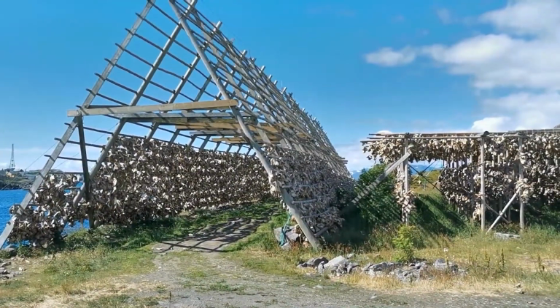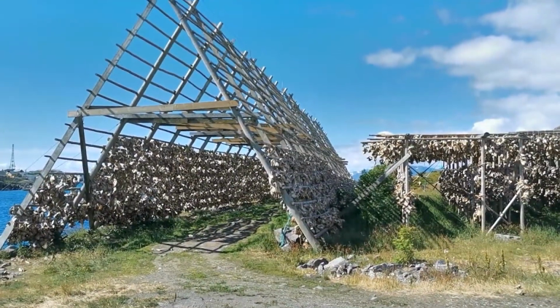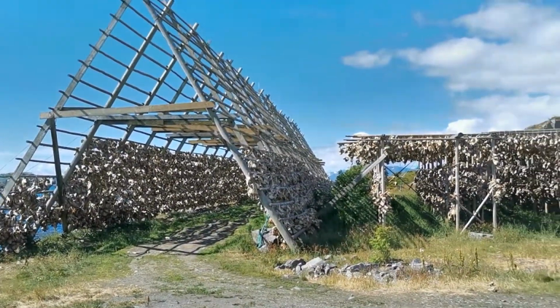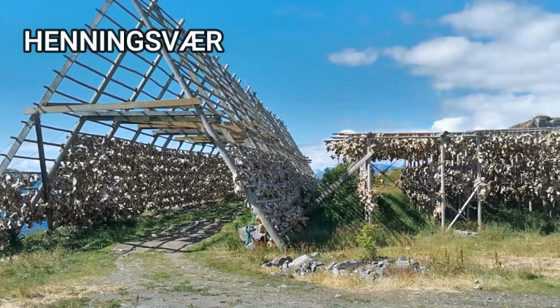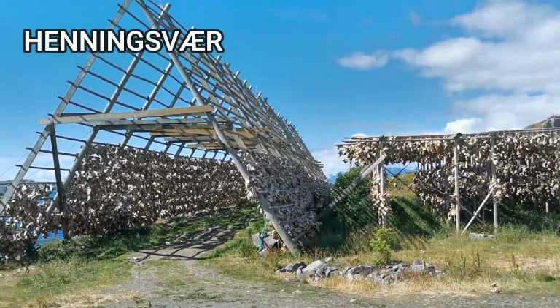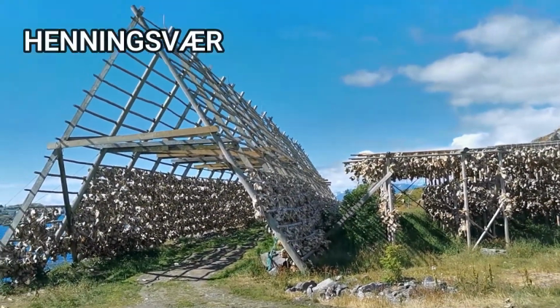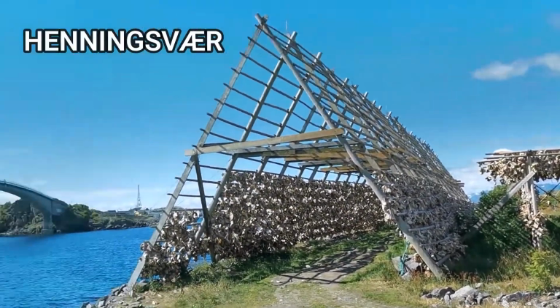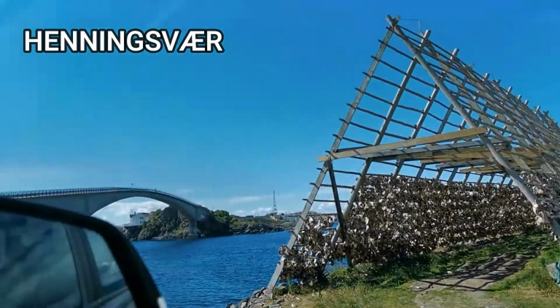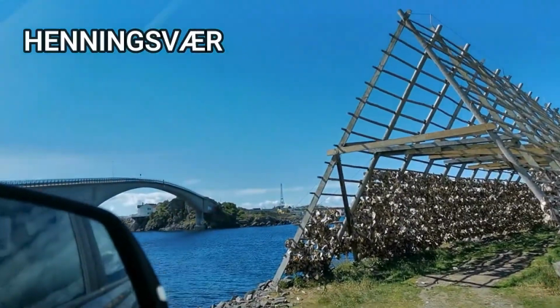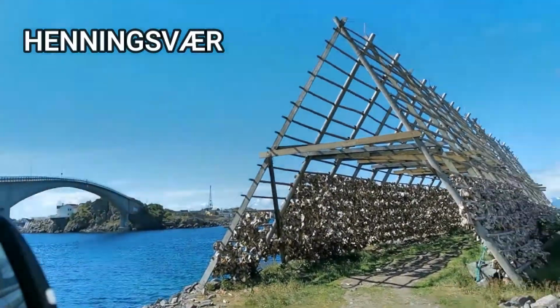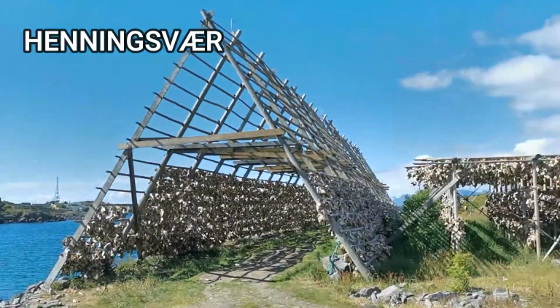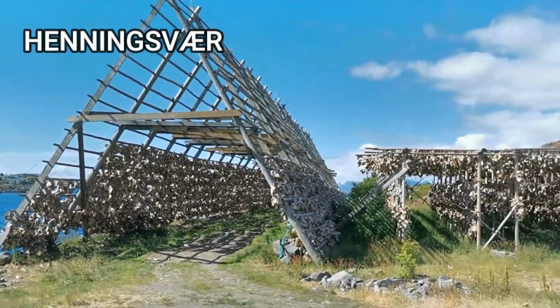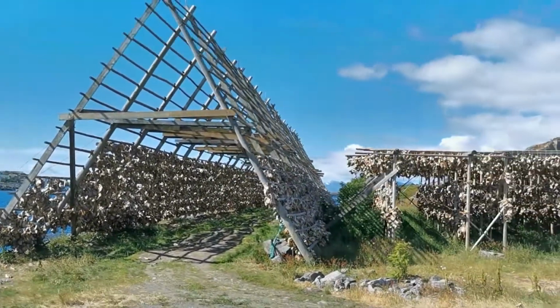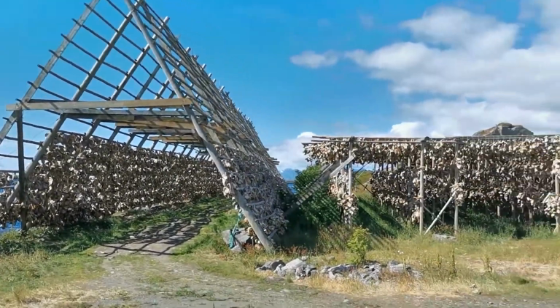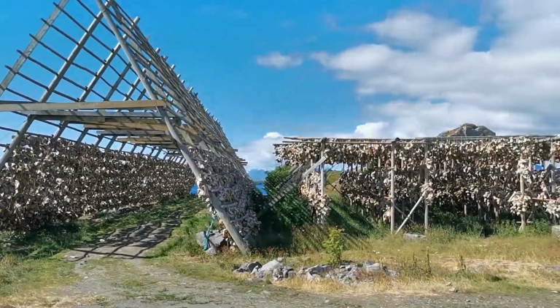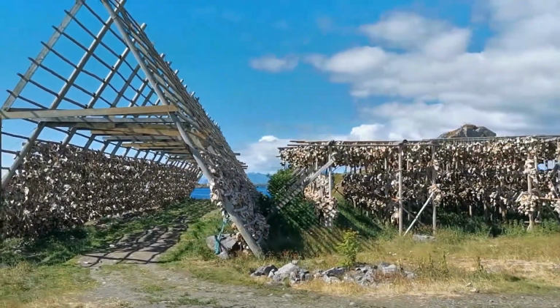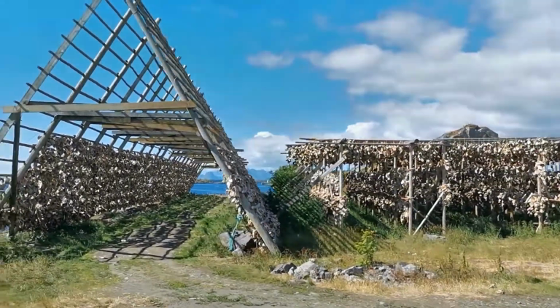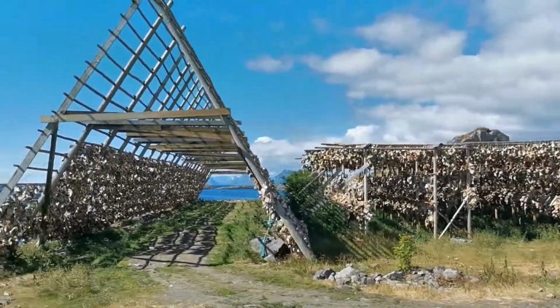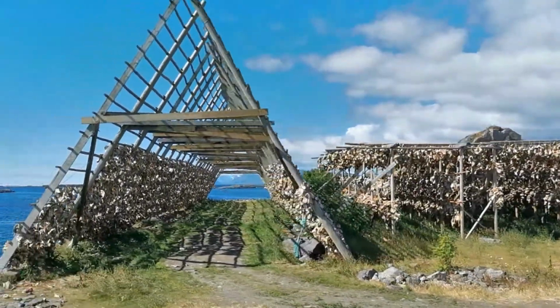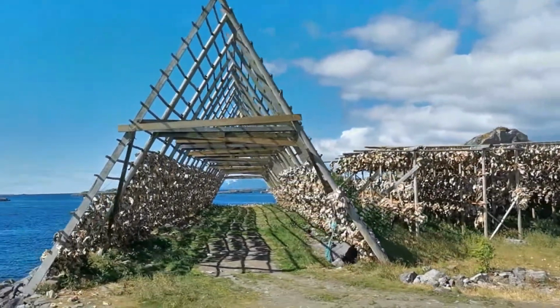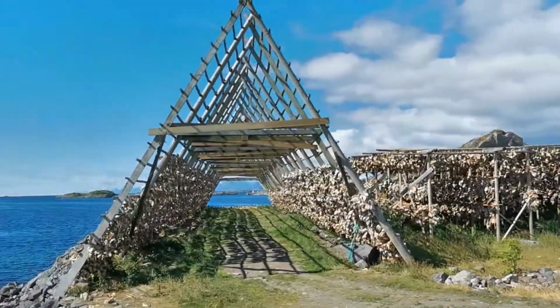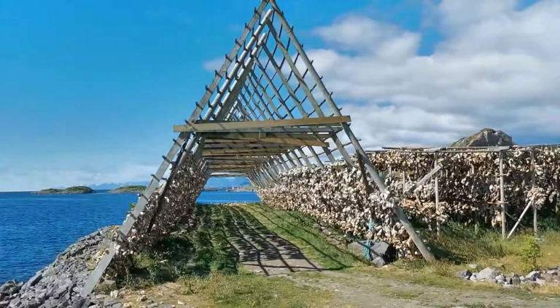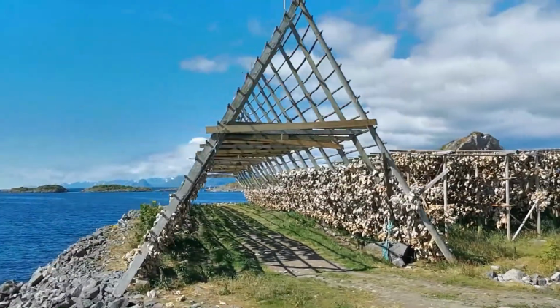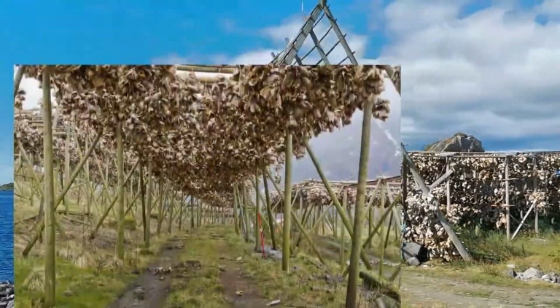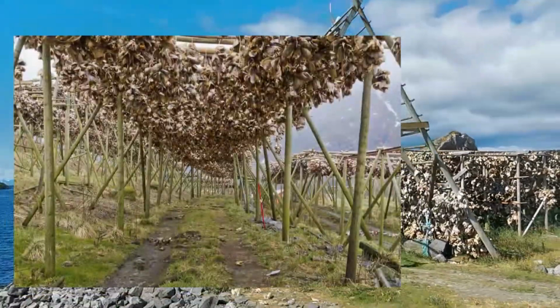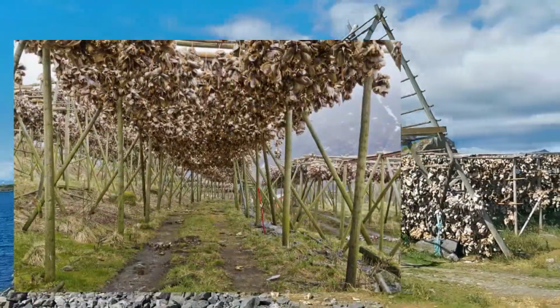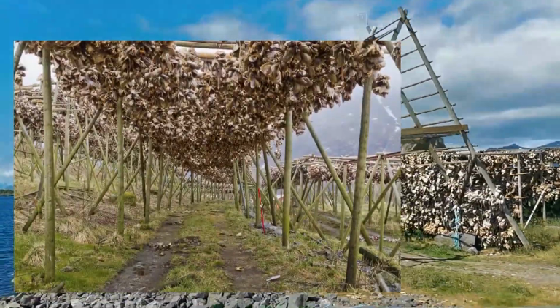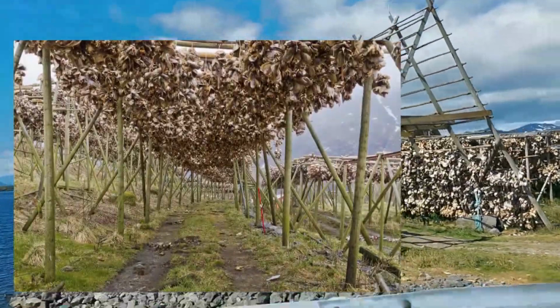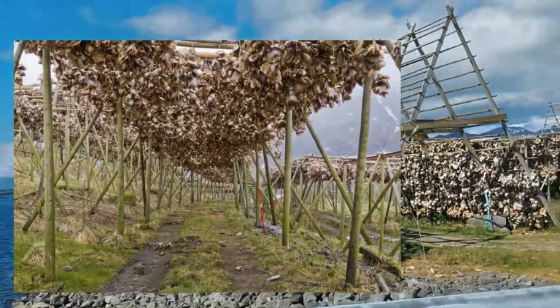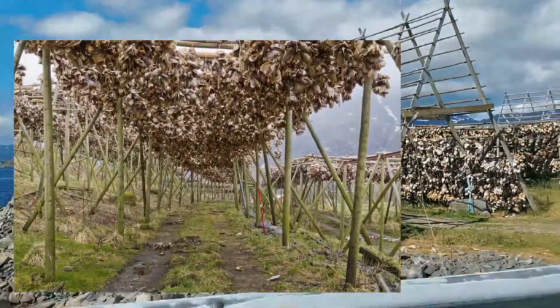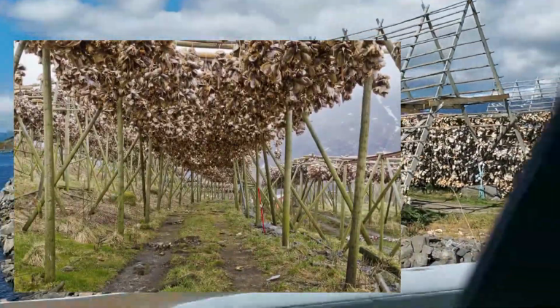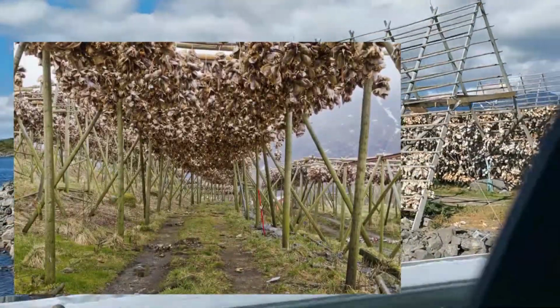We are now here at Henningsvær. That's the Henningsvær bridge and this is where the dried fish heads are. They dry the cod heads here.